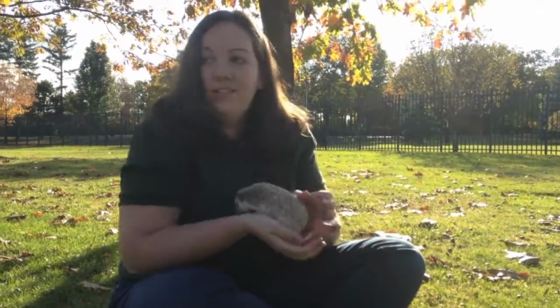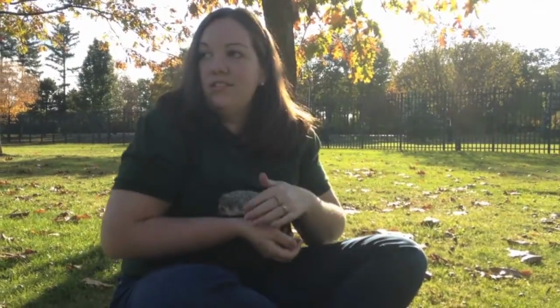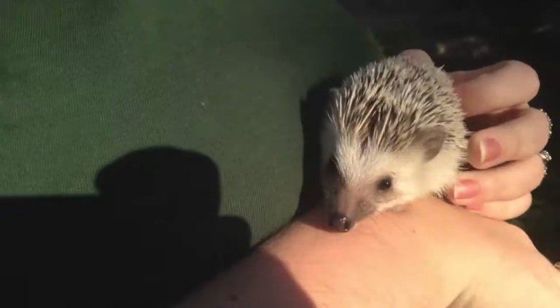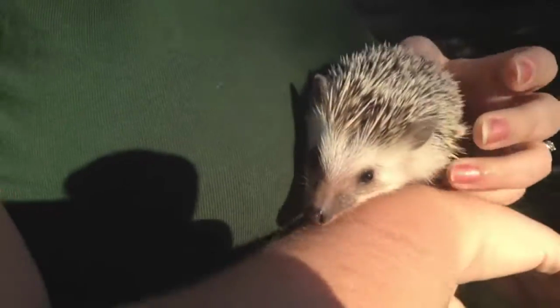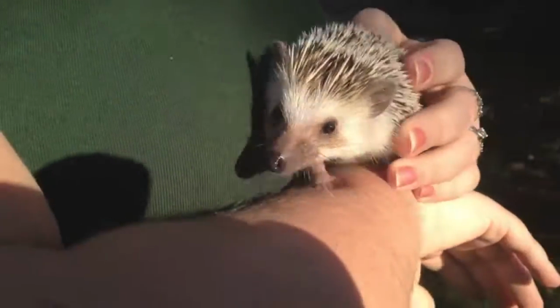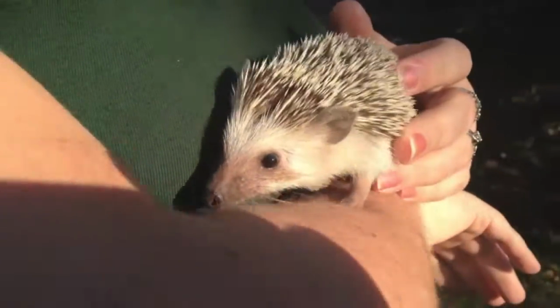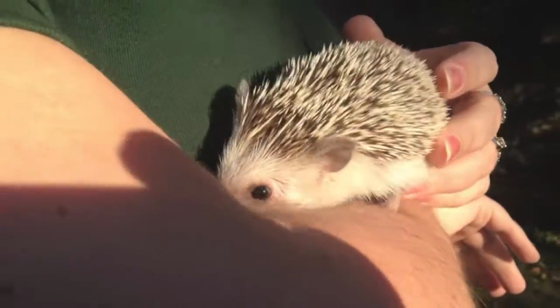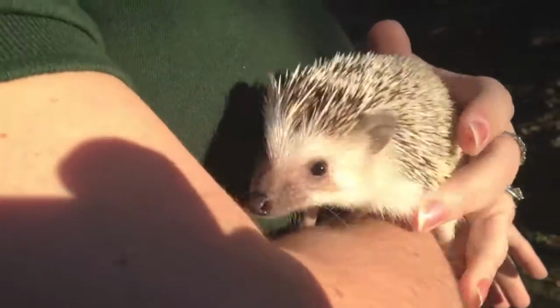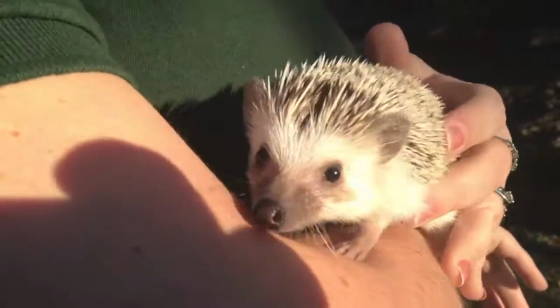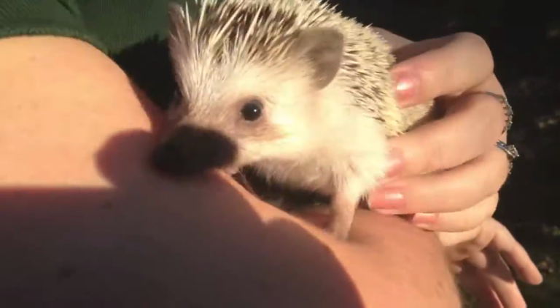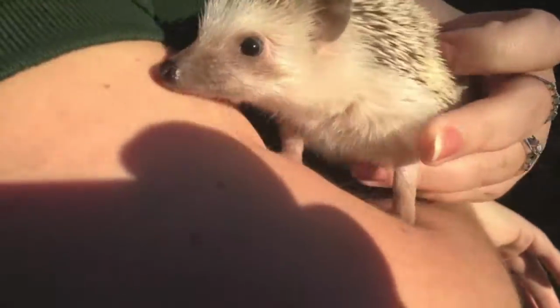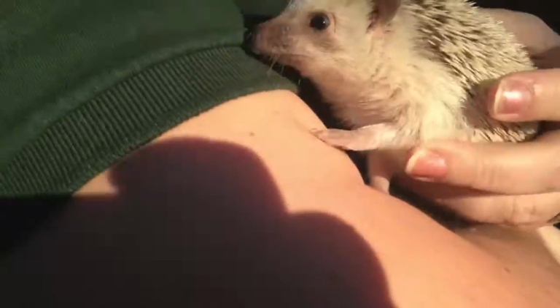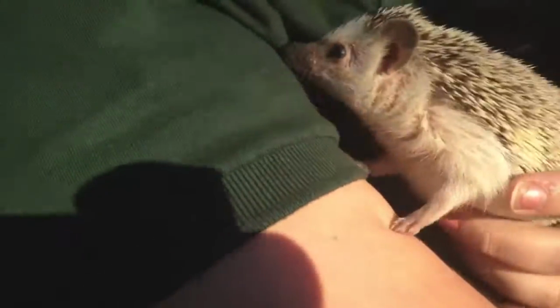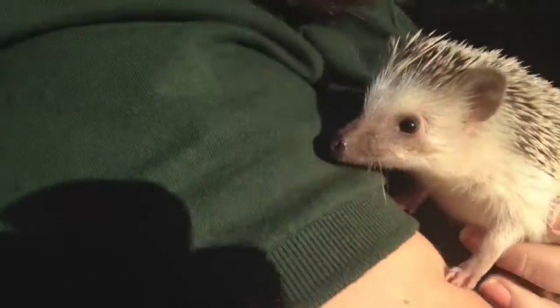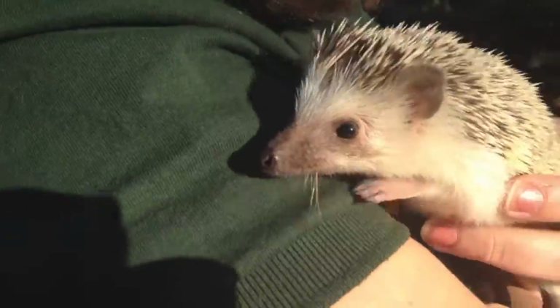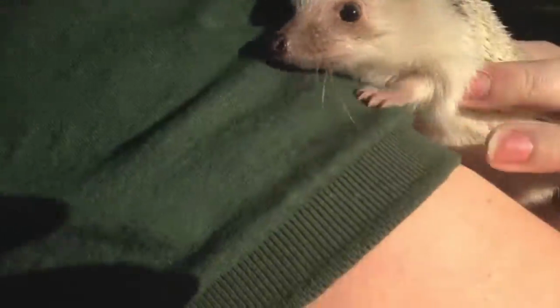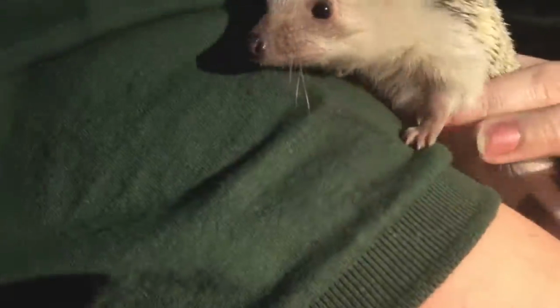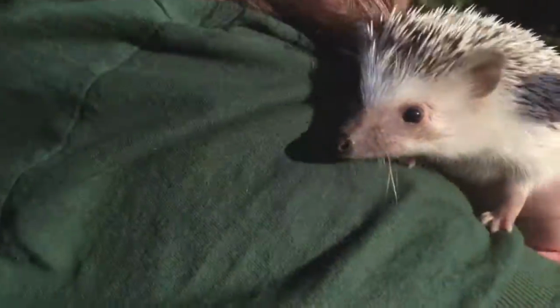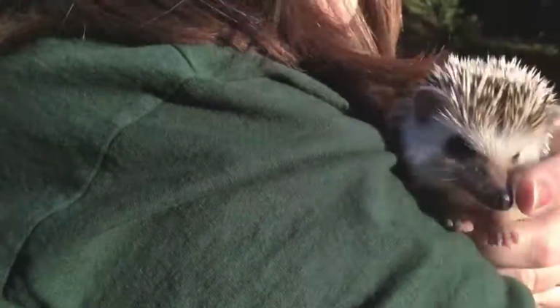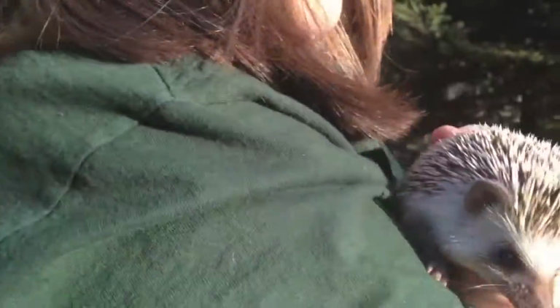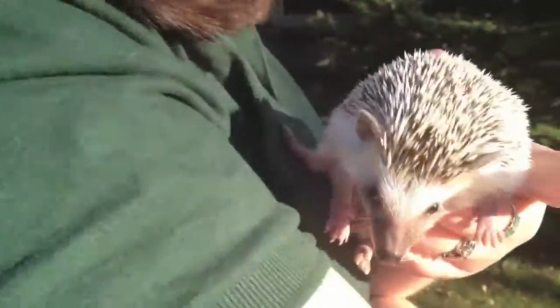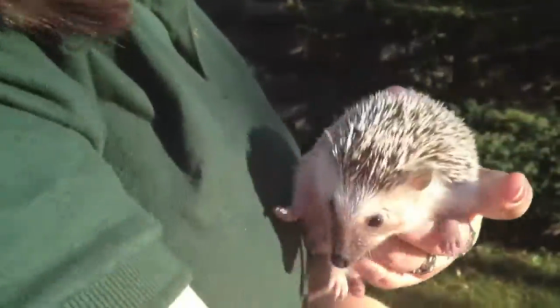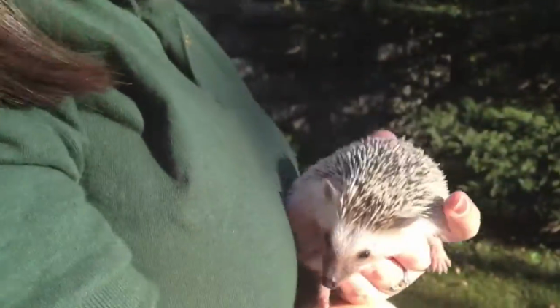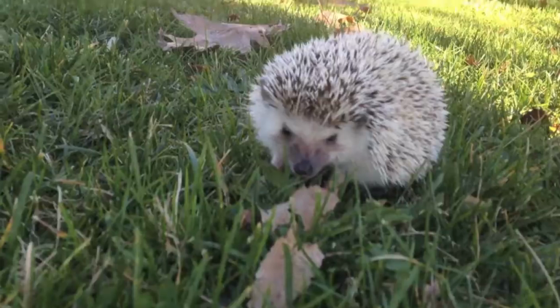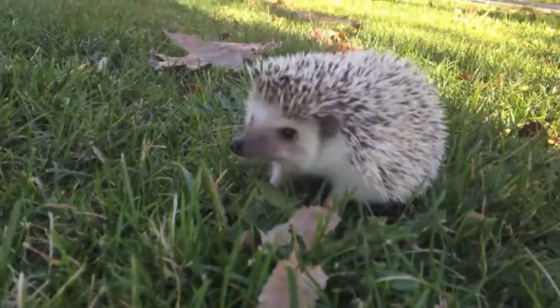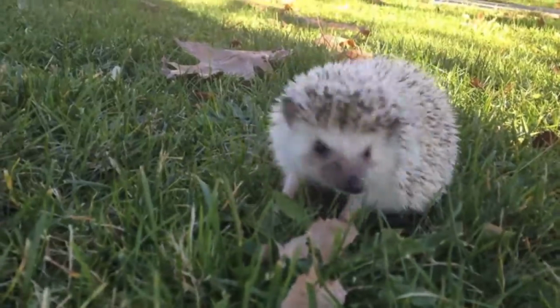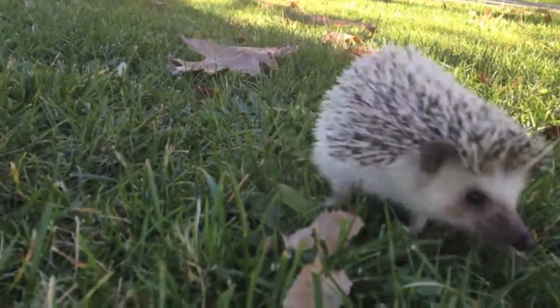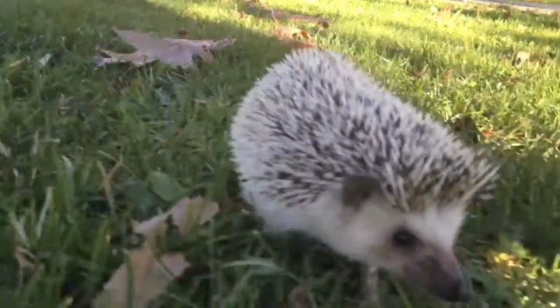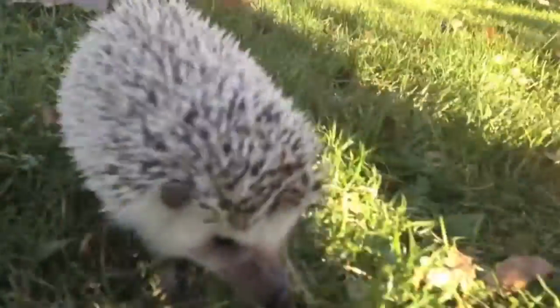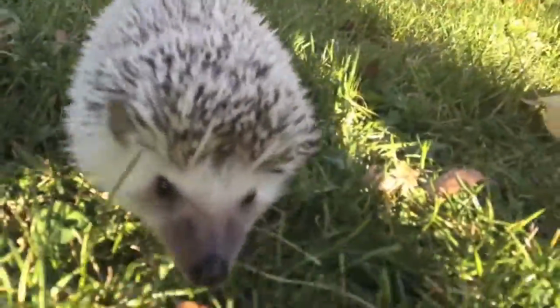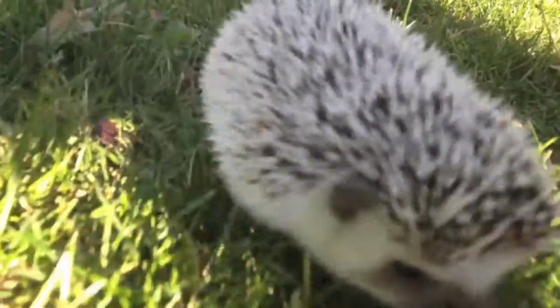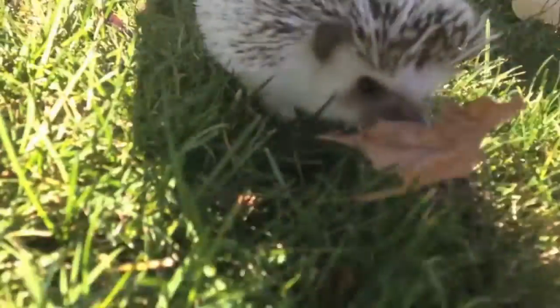They like to eat bugs. They're an insectivore, so she eats lots of crickets and mealworms every day. And she likes it very warm in her habitat because it's very warm in the grasslands in Africa.